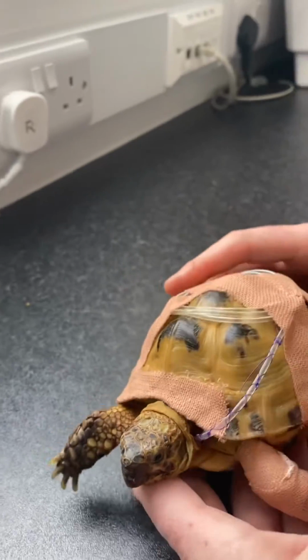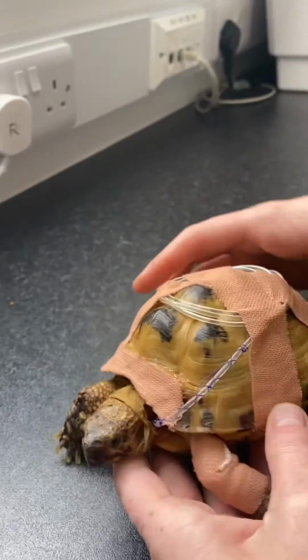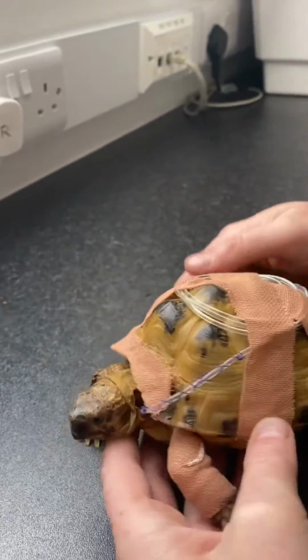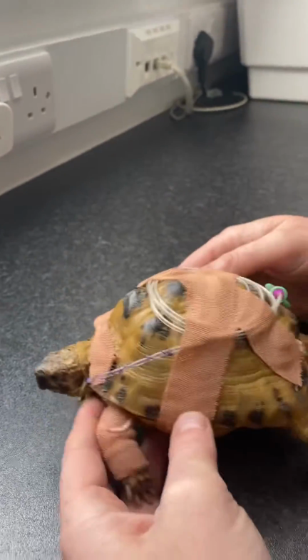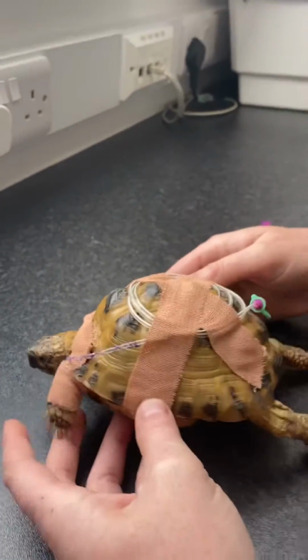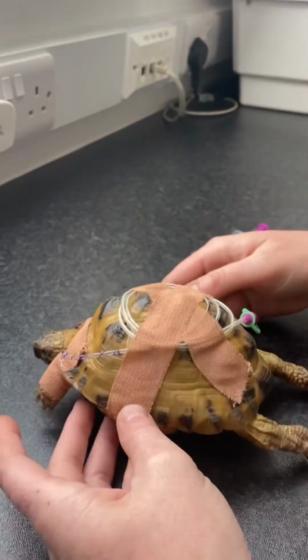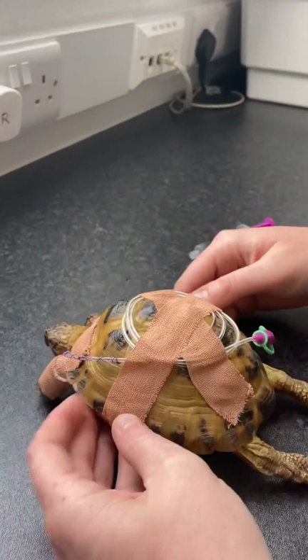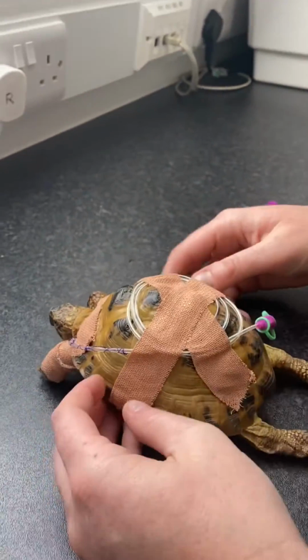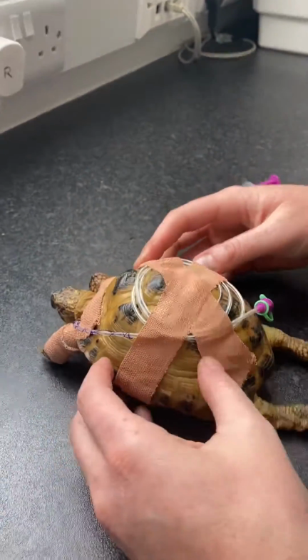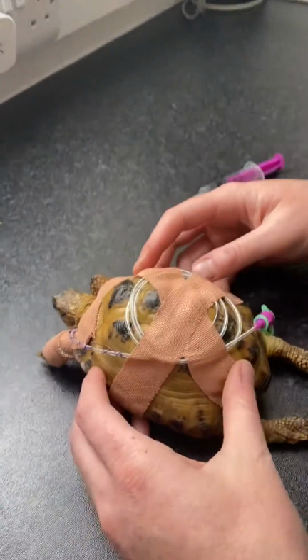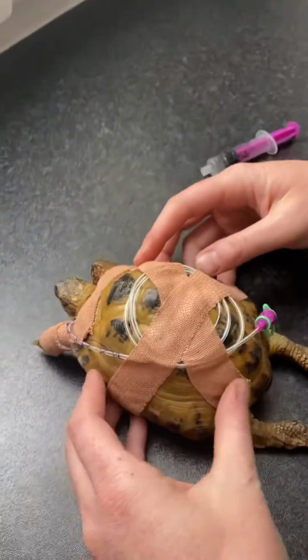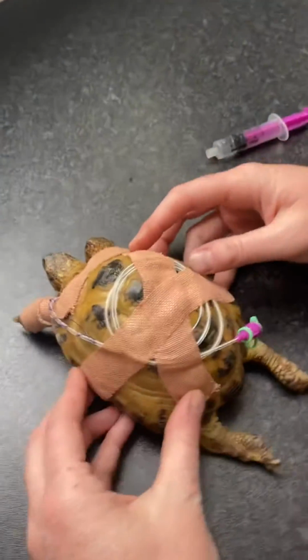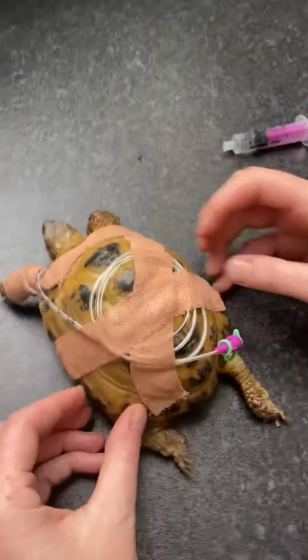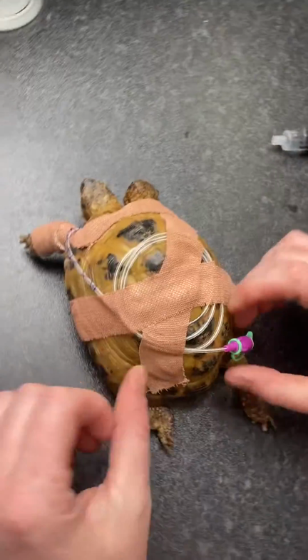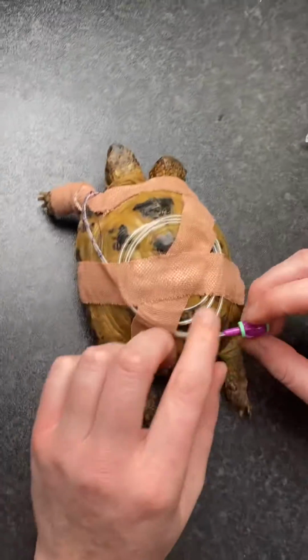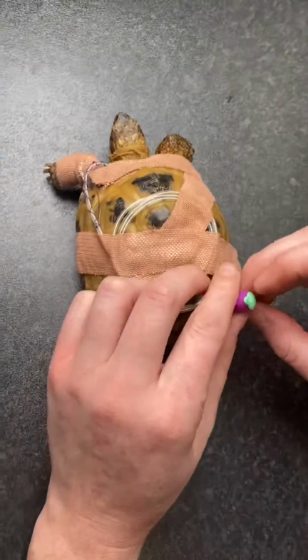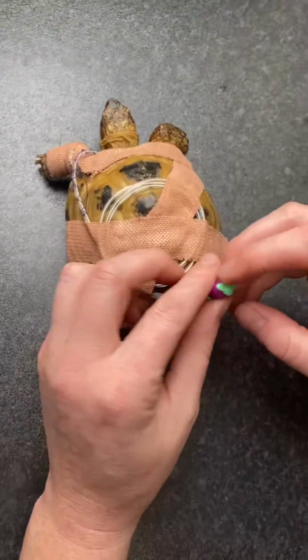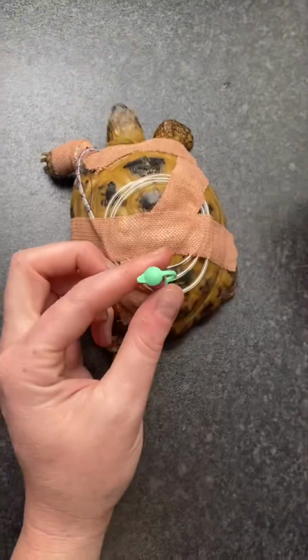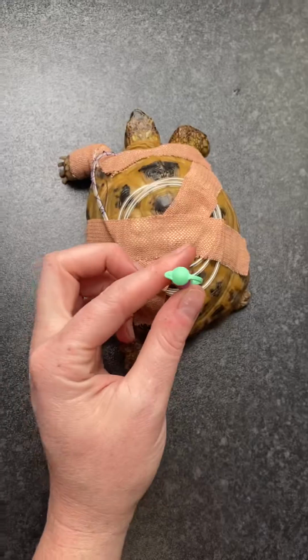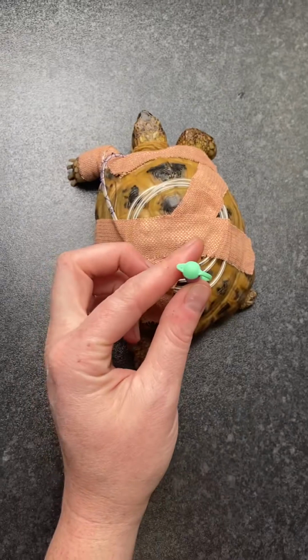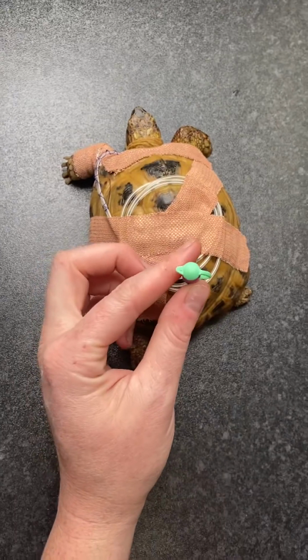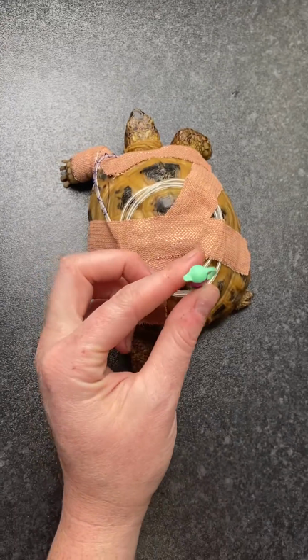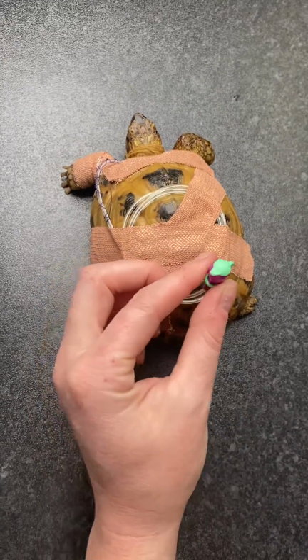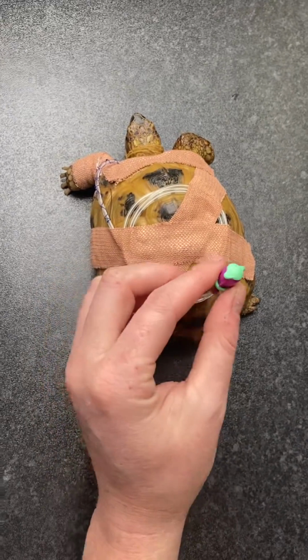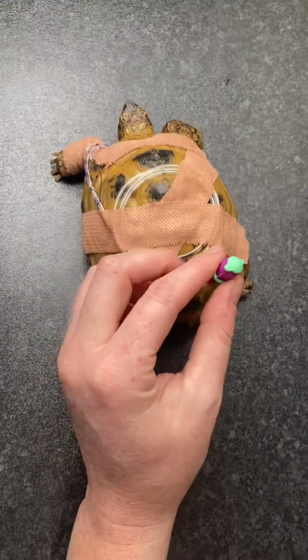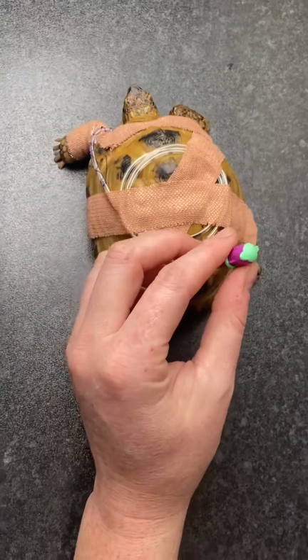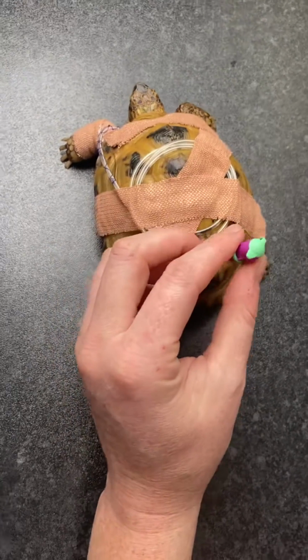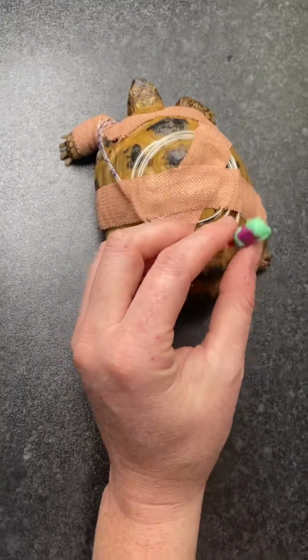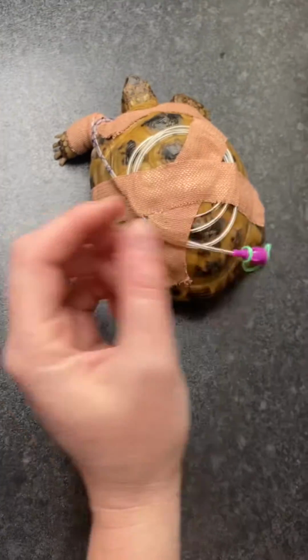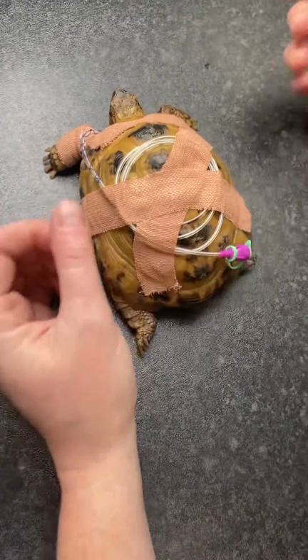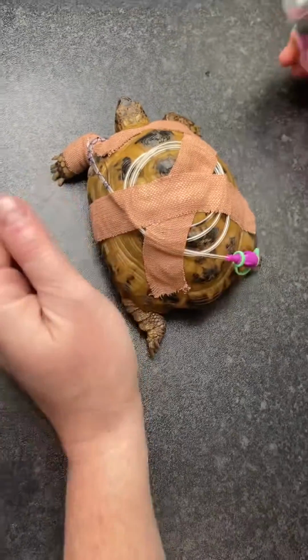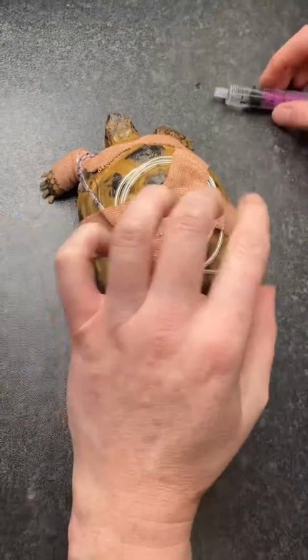Your vet should have taped the tube to the top of the shell, and most tubes will come with a little bung on the end that should always stay covered.